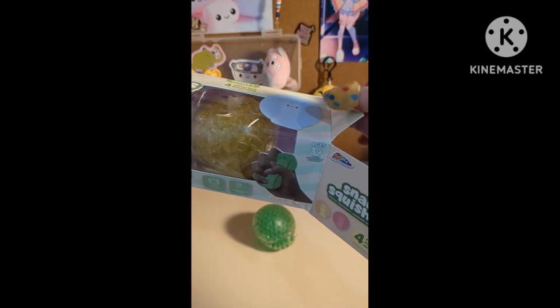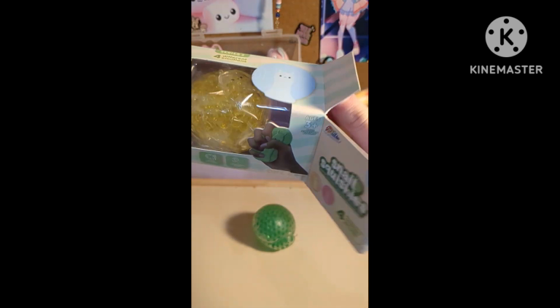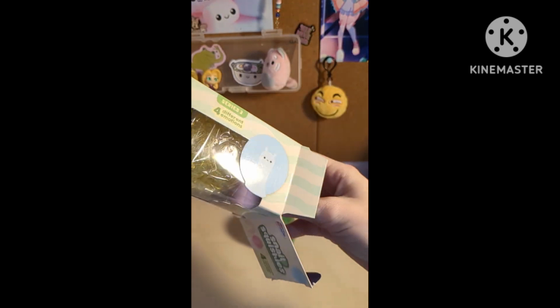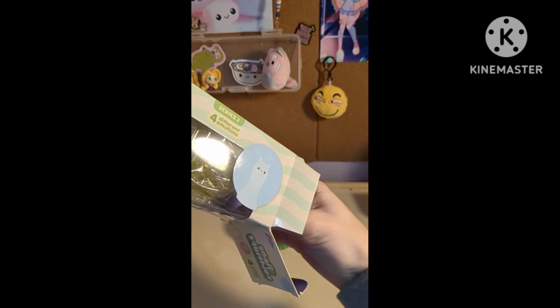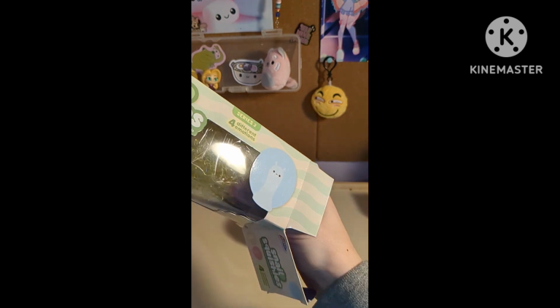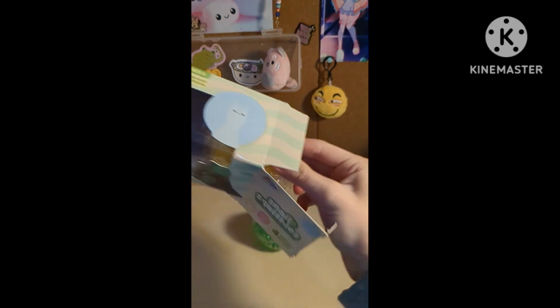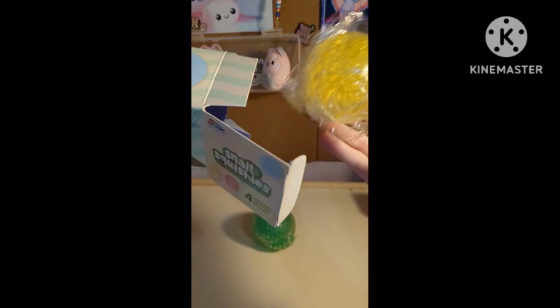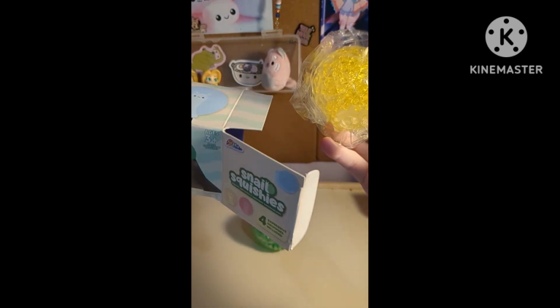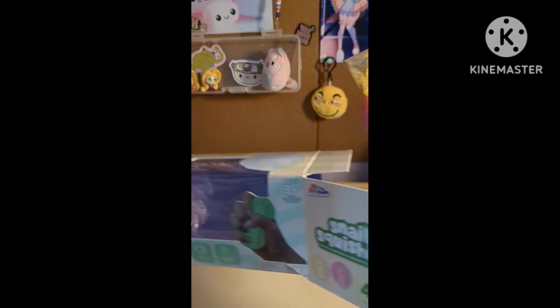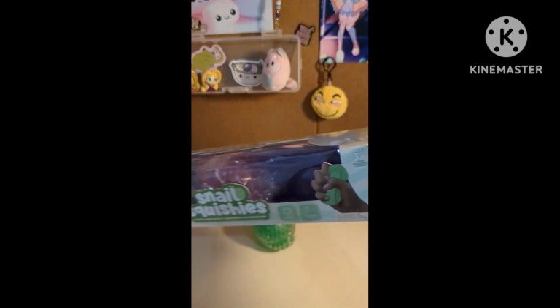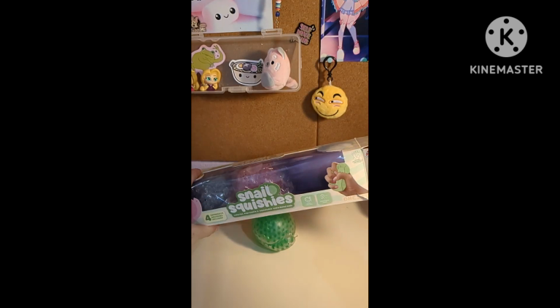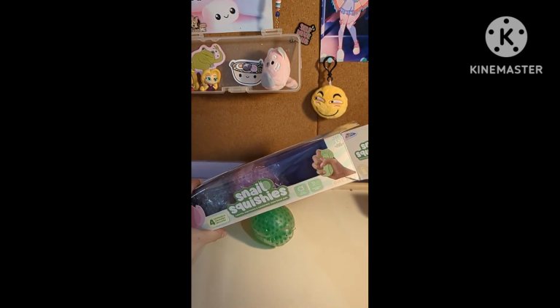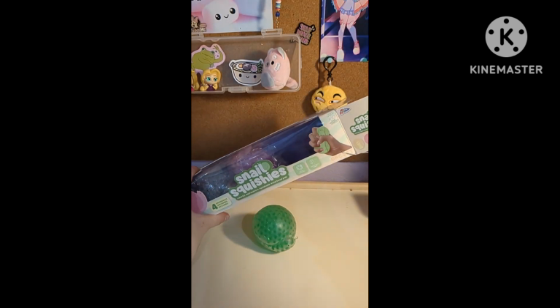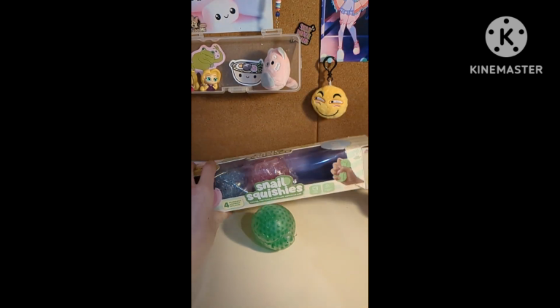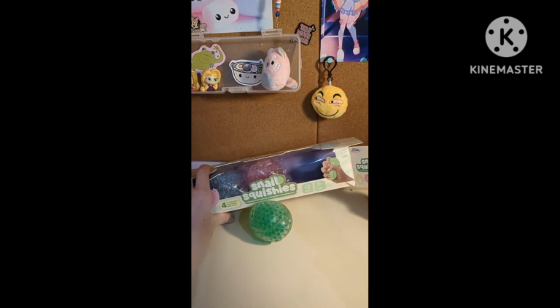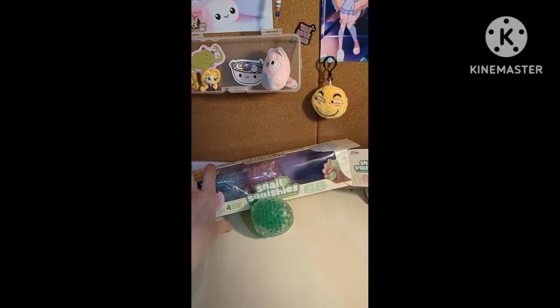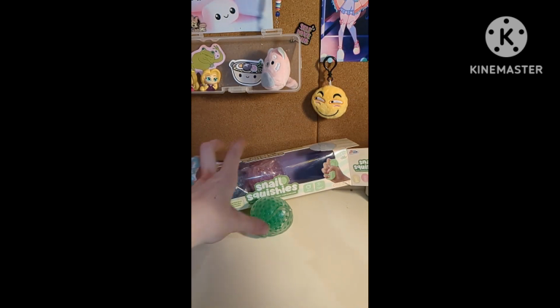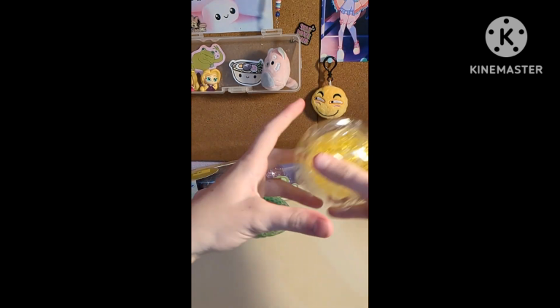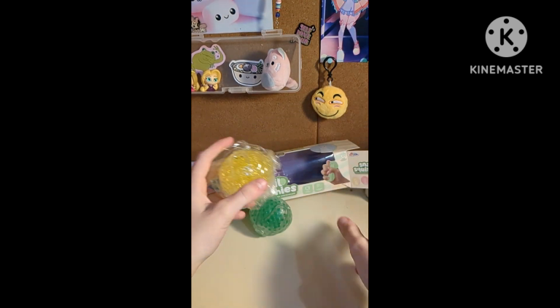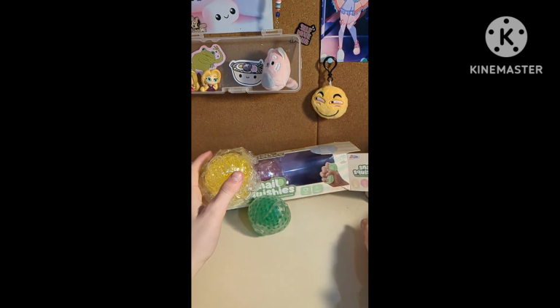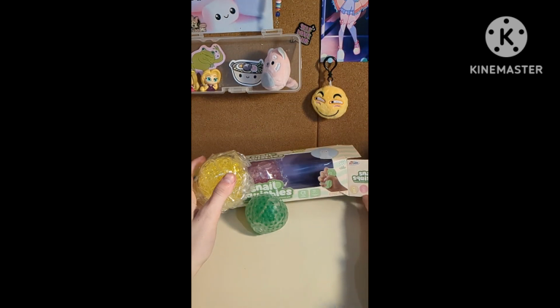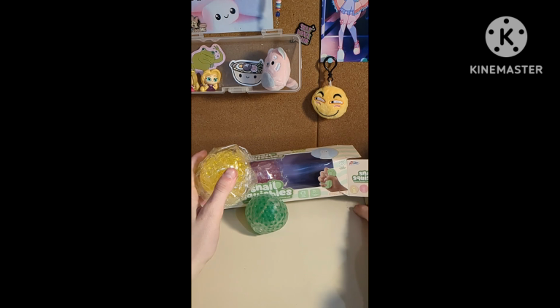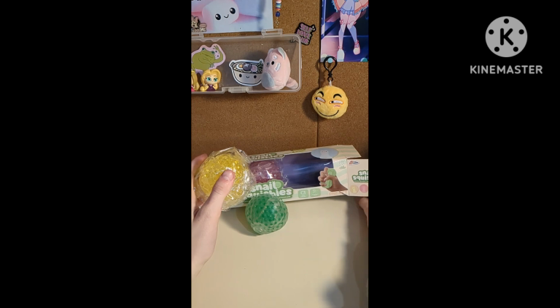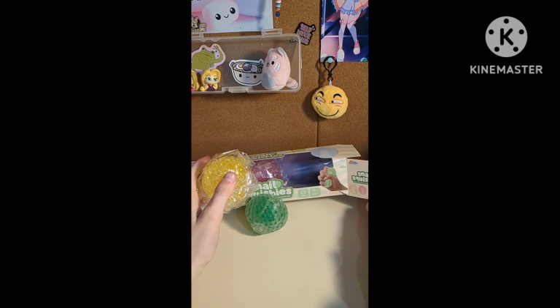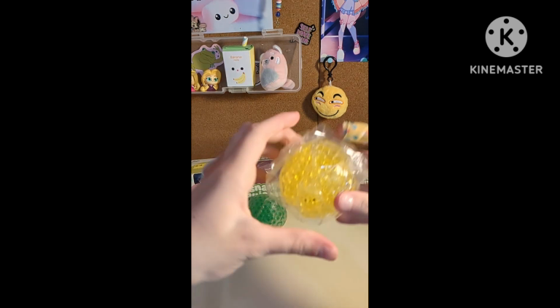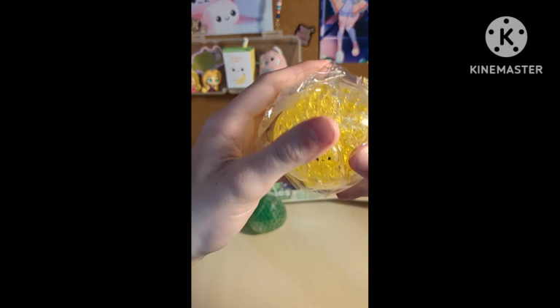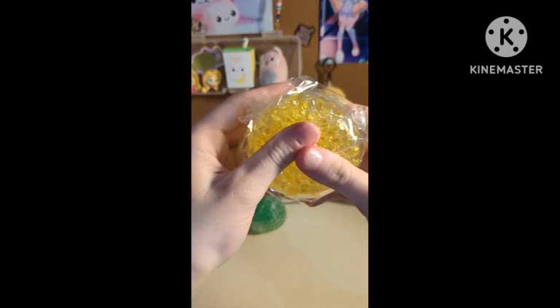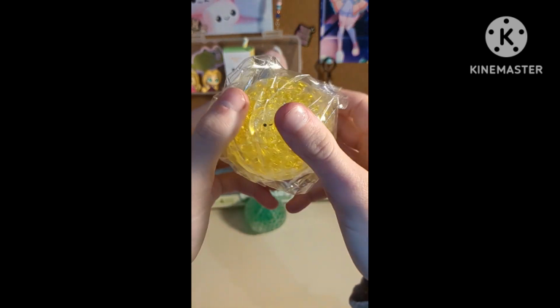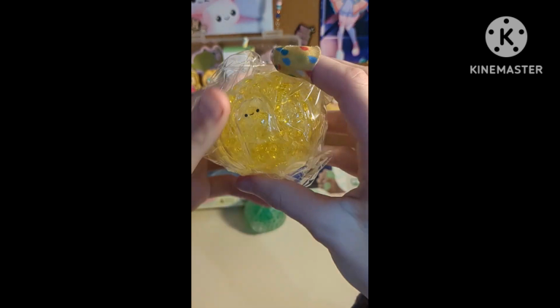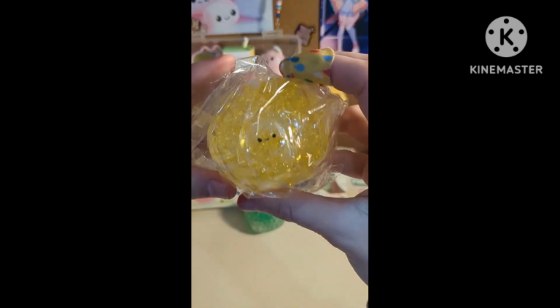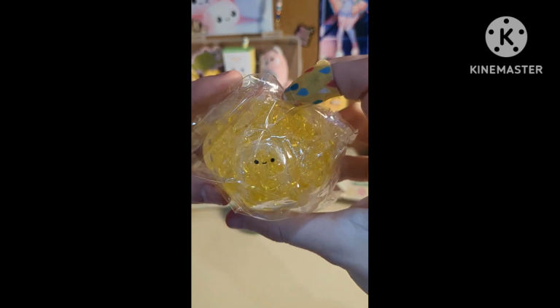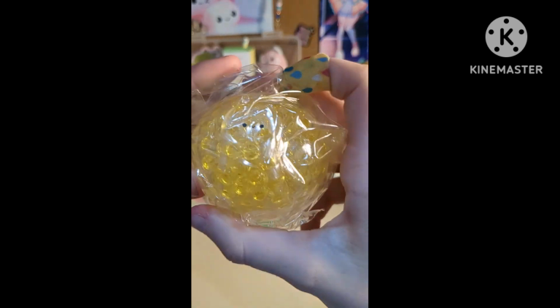Let's start off with the happy snail. Let's do some ASMR.